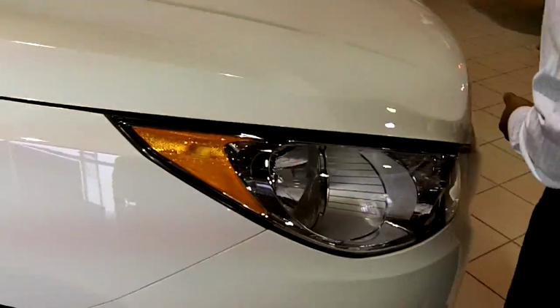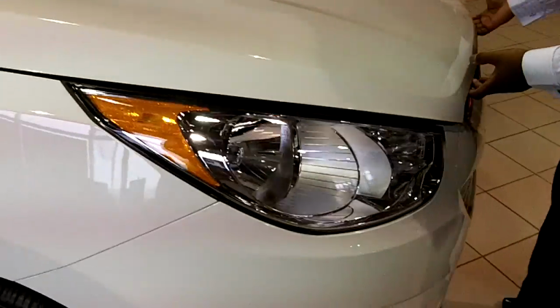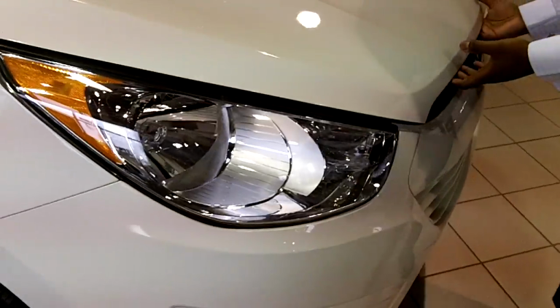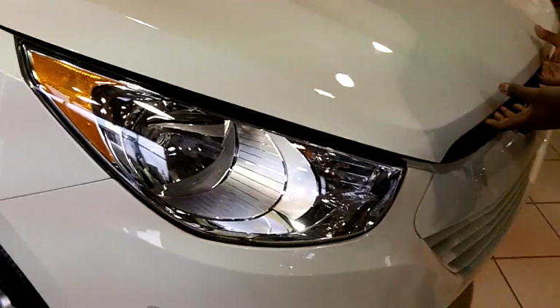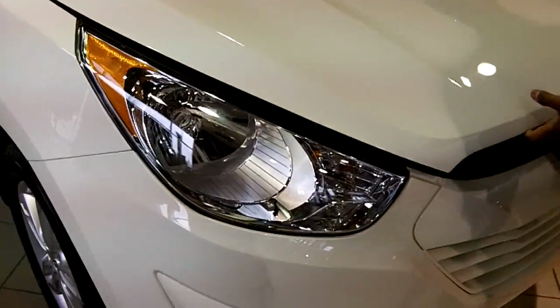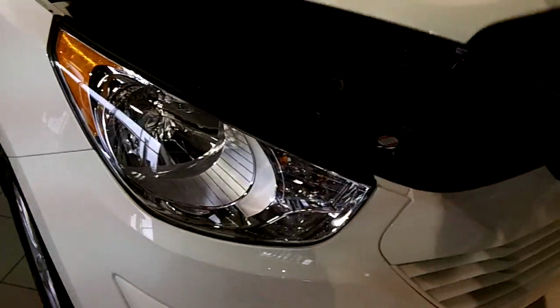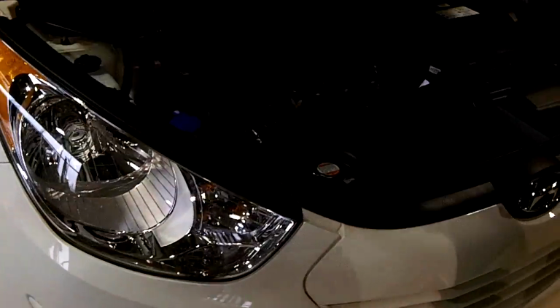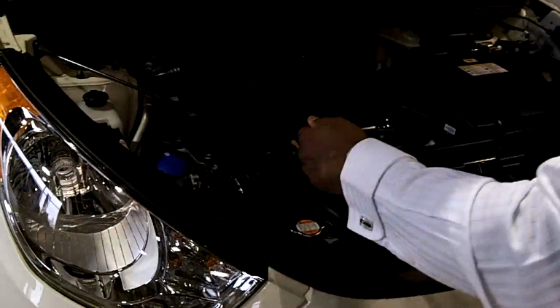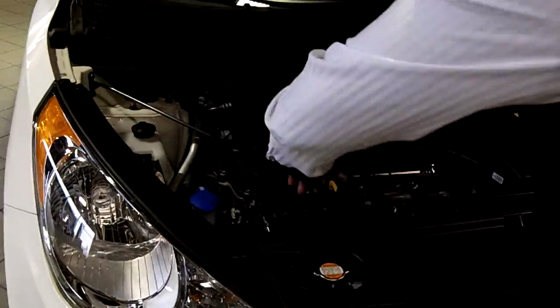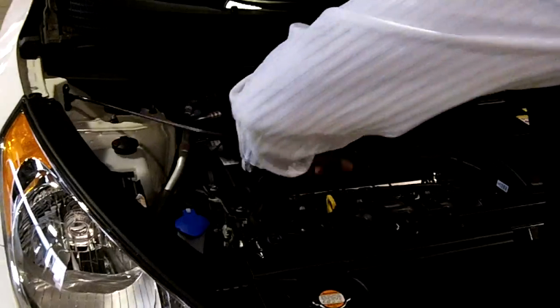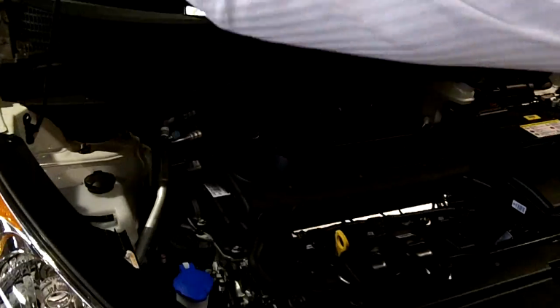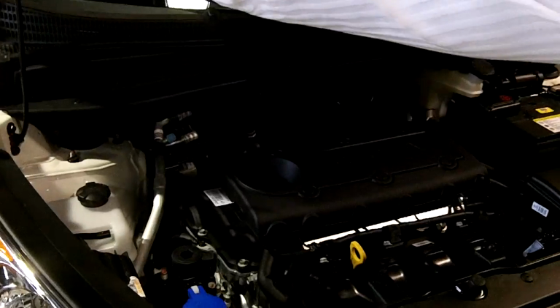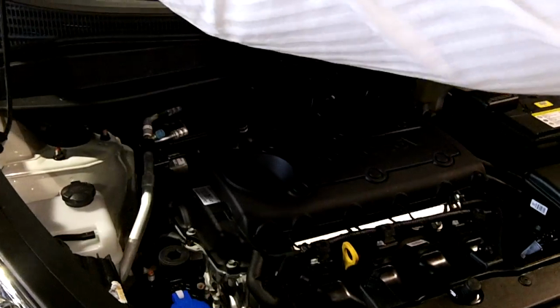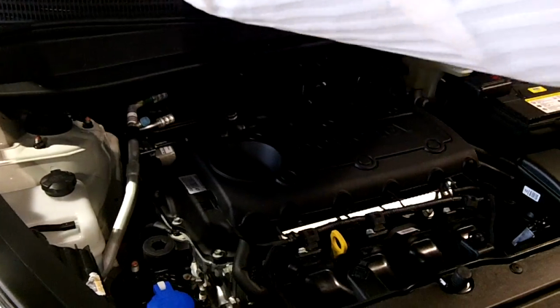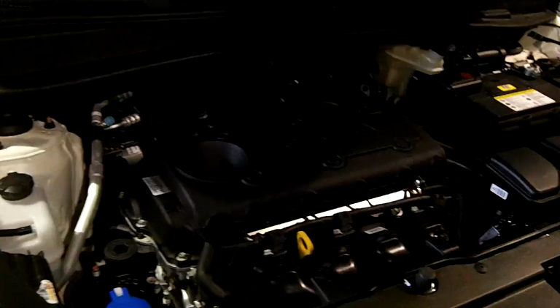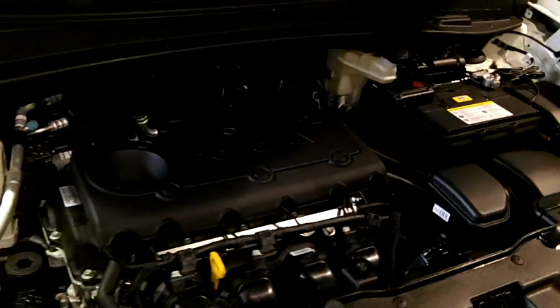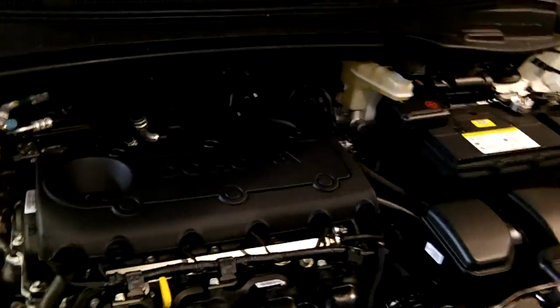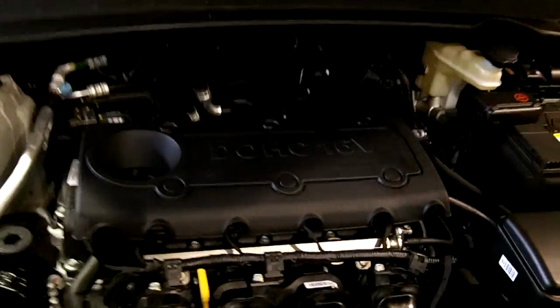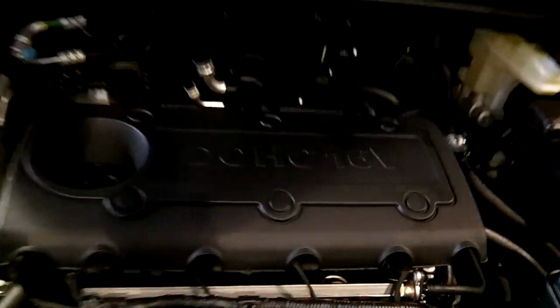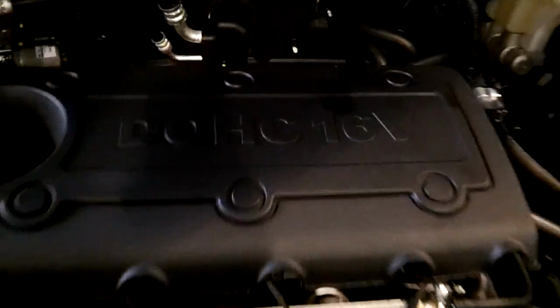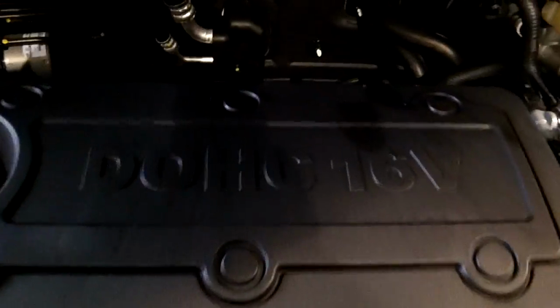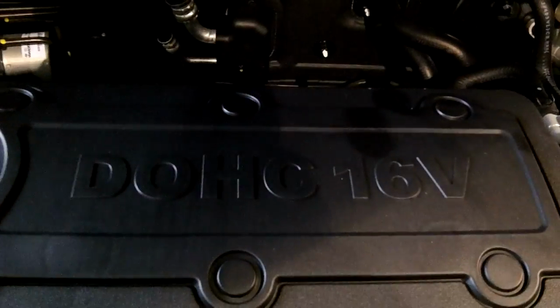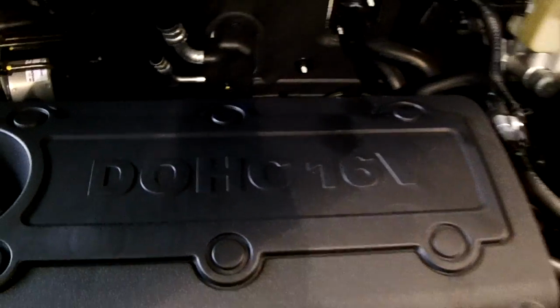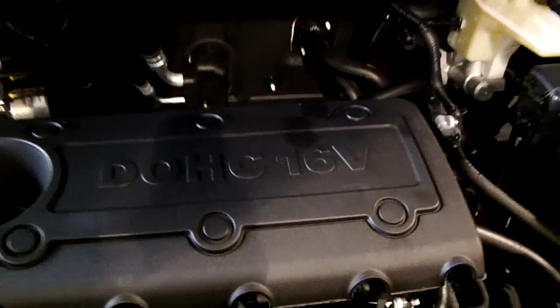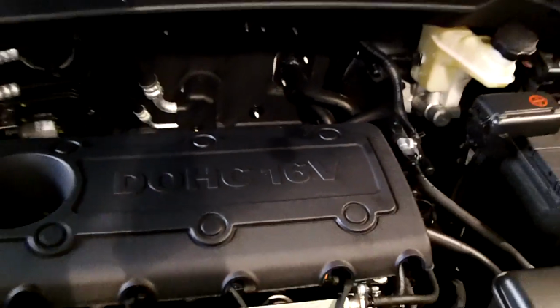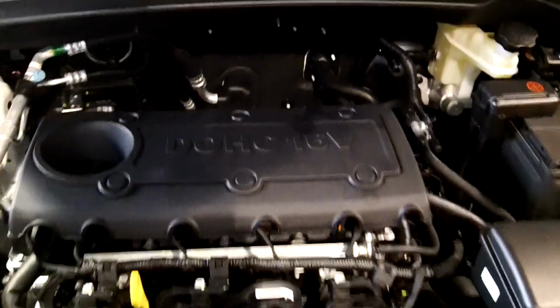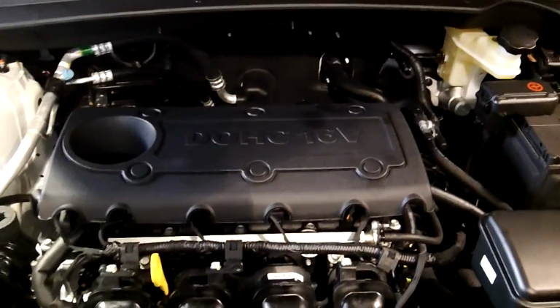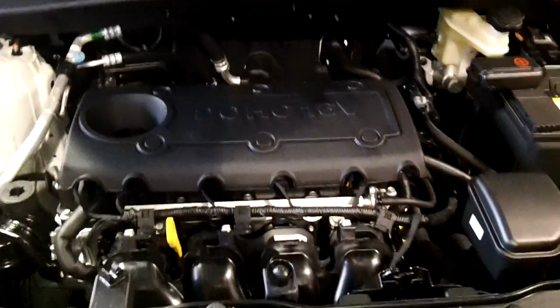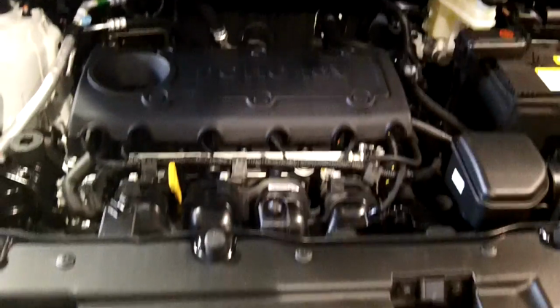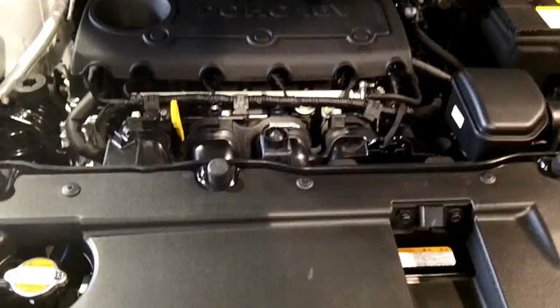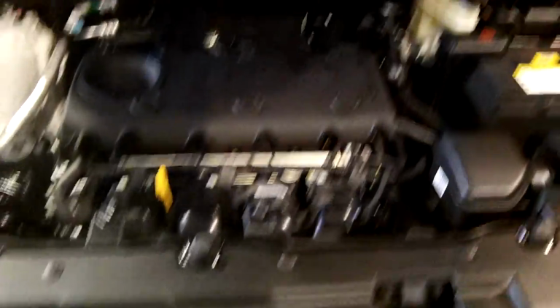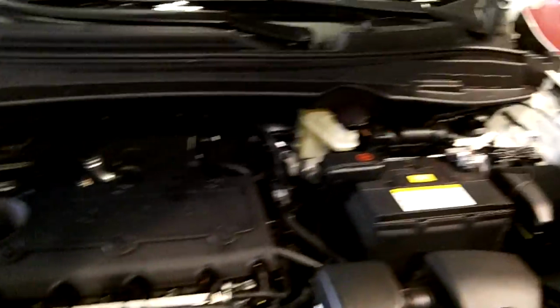We are talking about one of the most efficient engines in the class. It is a 2.4-litre gas direct injected engine and it is putting out 174 horsepower from a four-cylinder power plant.